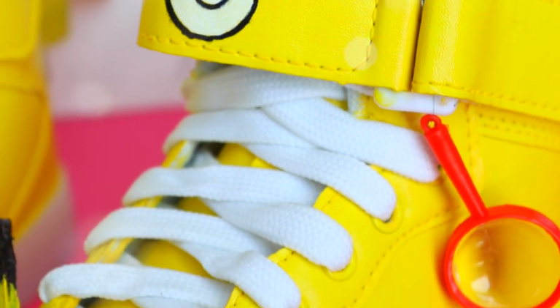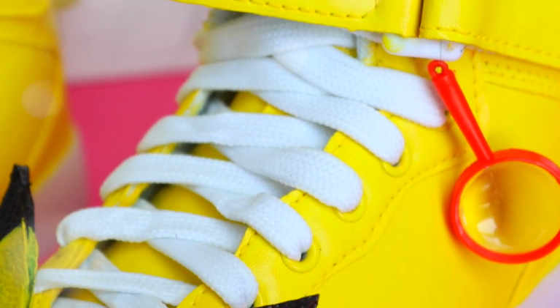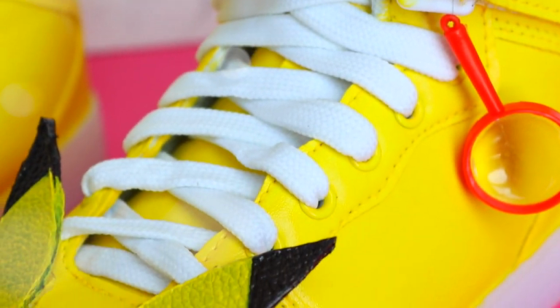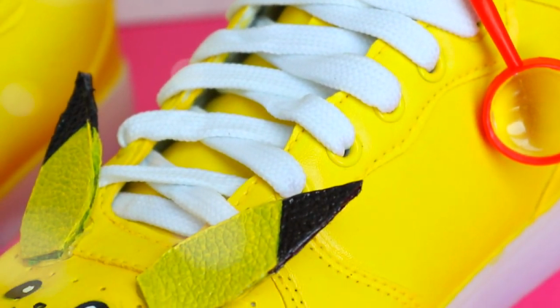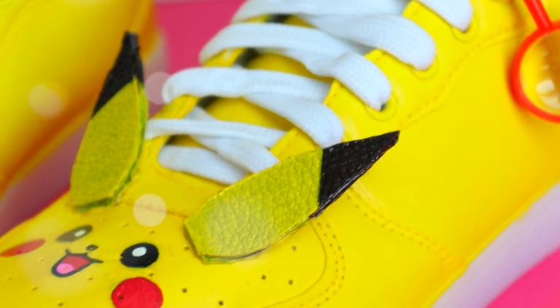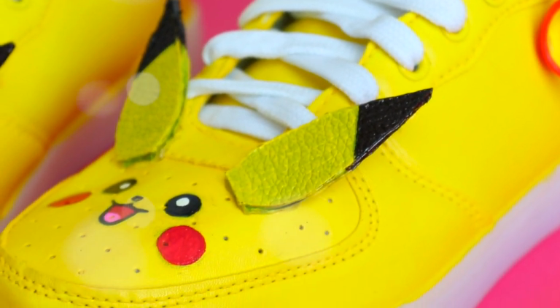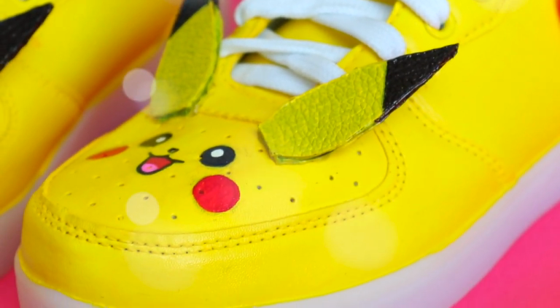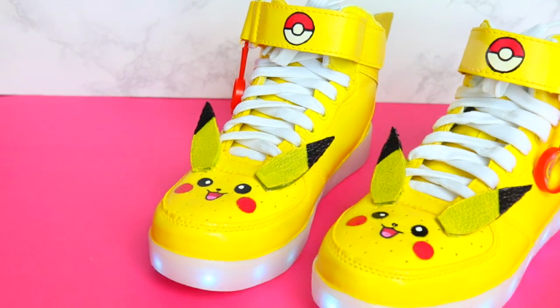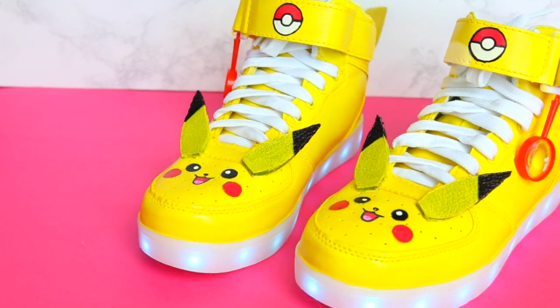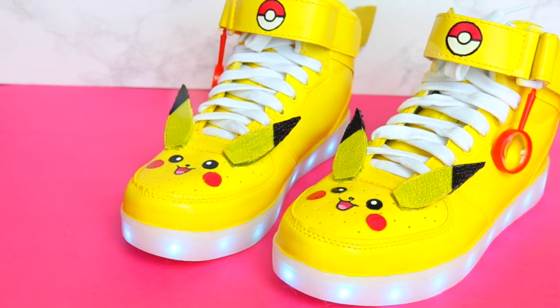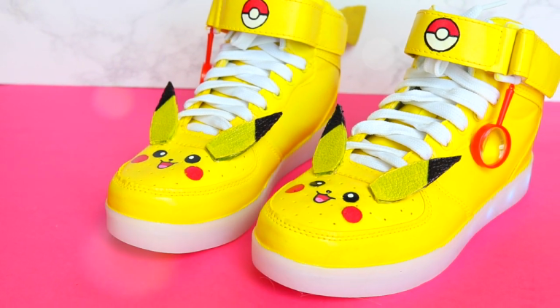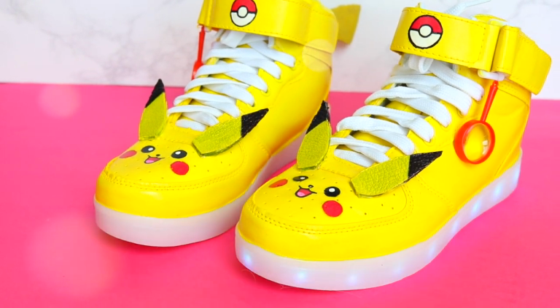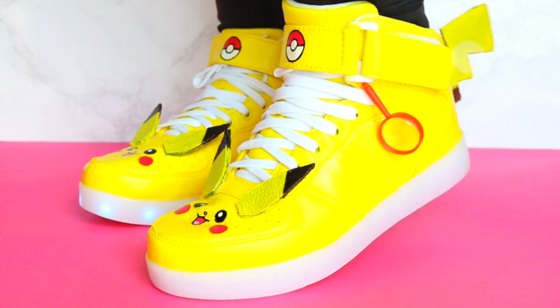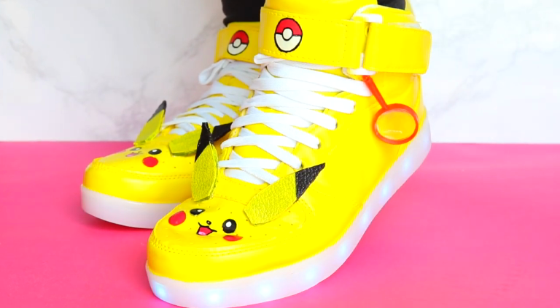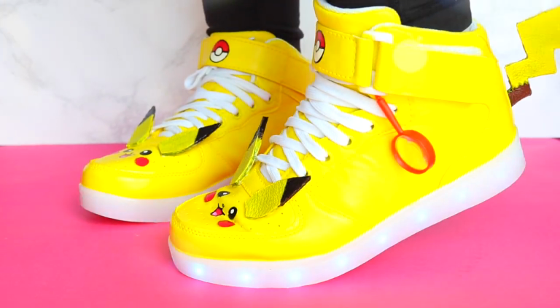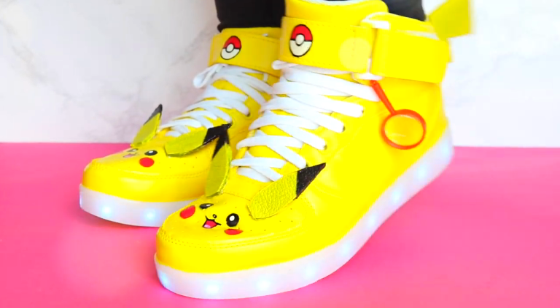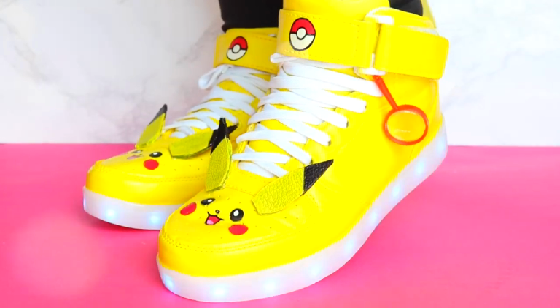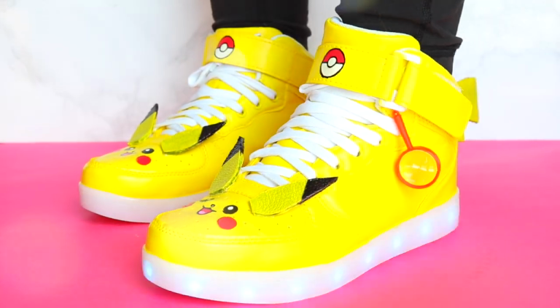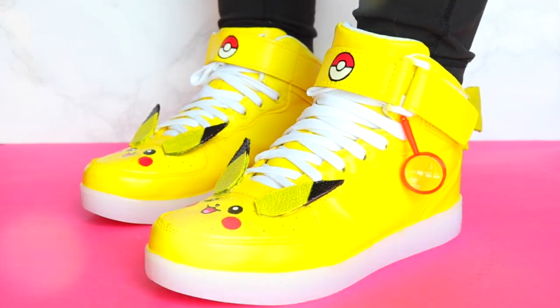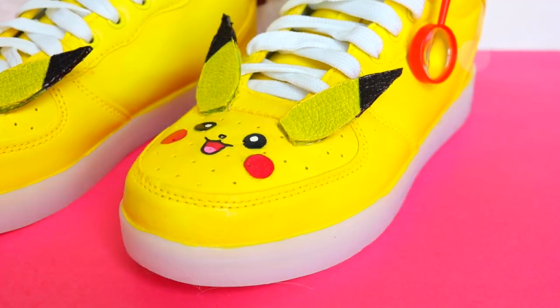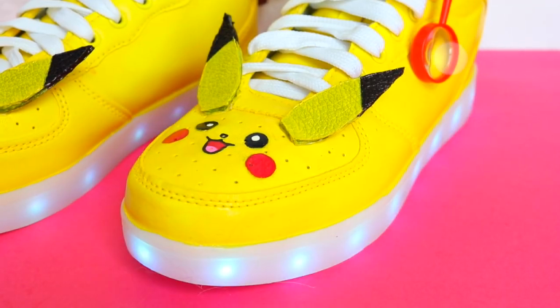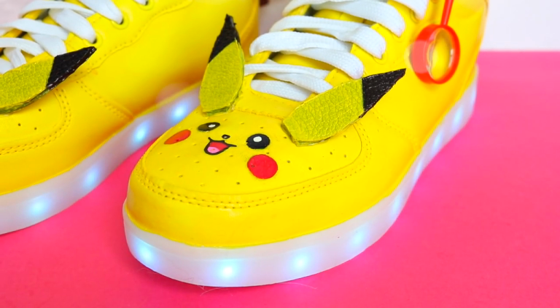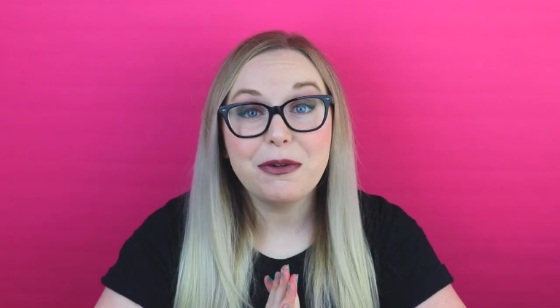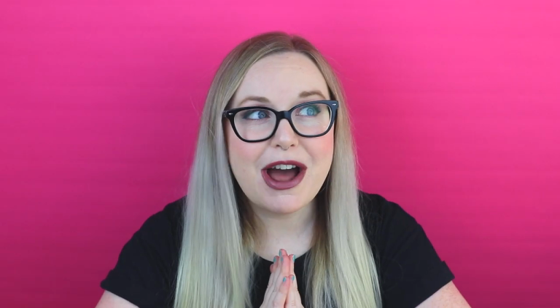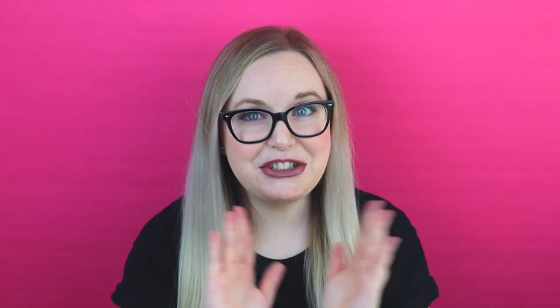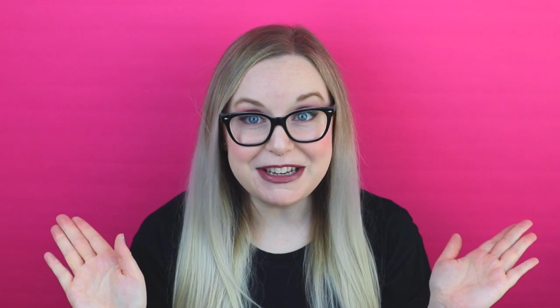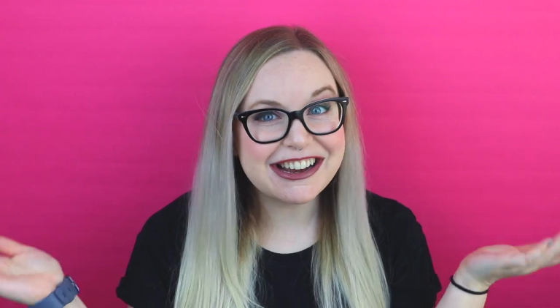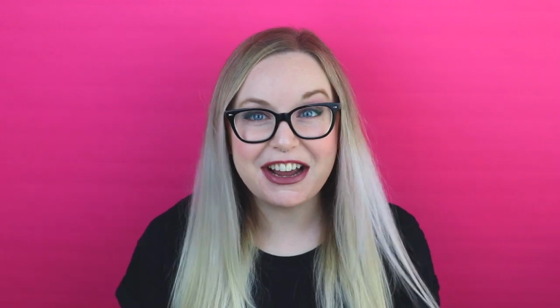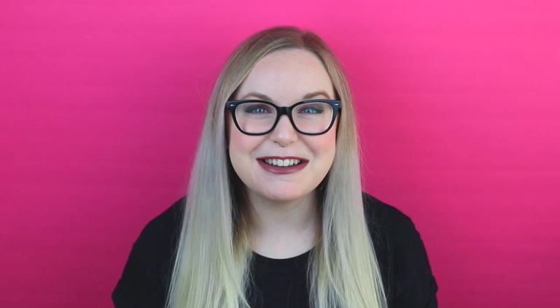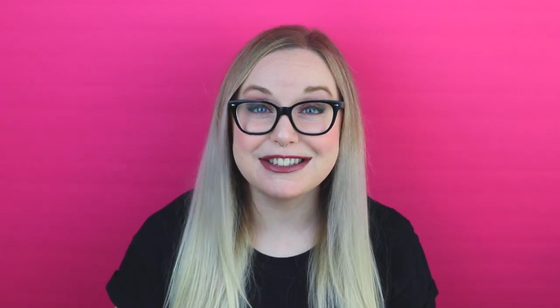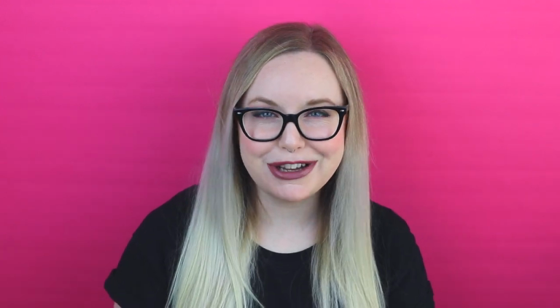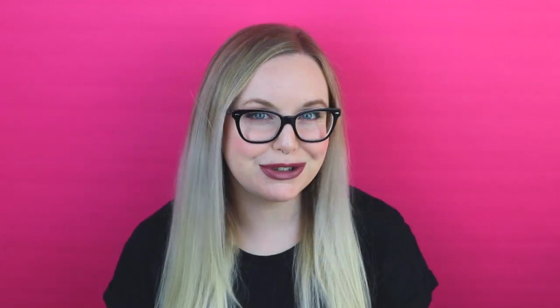The best part about these shoes is that they light up. Yes, that's right — Pikachu, in all of his glory, is going to have some electricity. Alright, why don't we just jump into it and I'll show you guys how to make these super cute shoes.